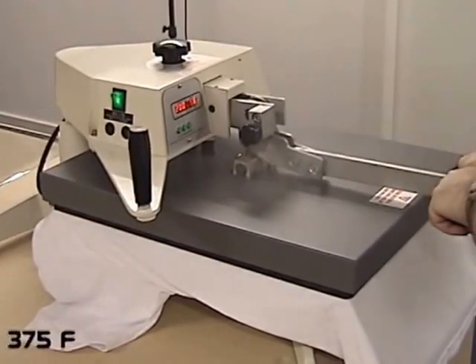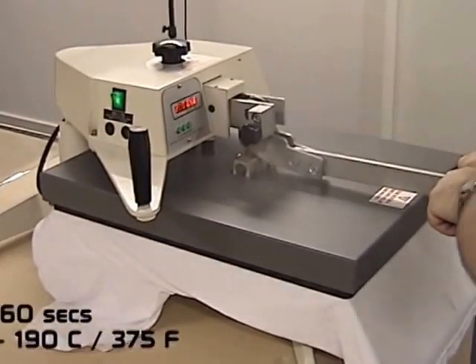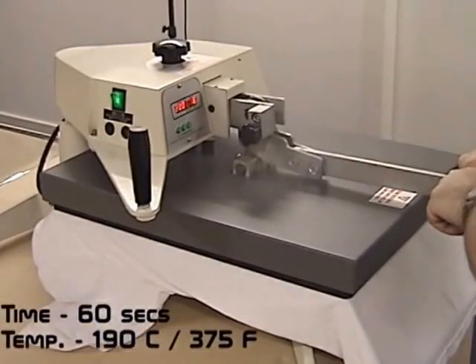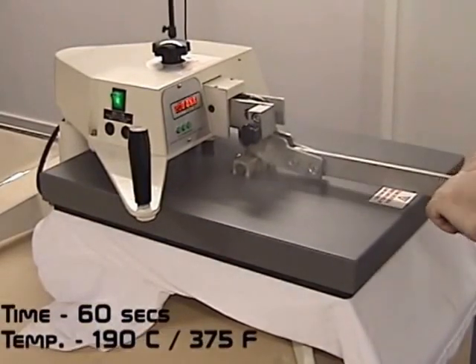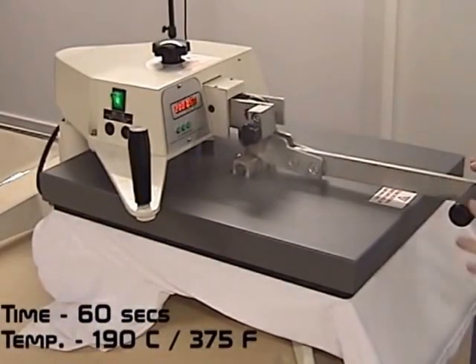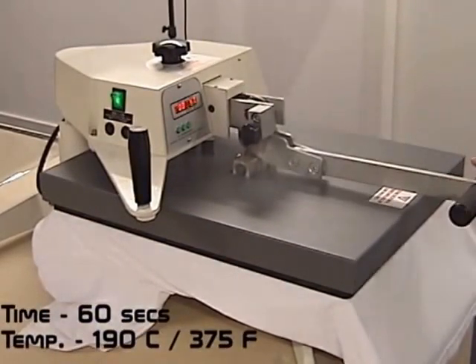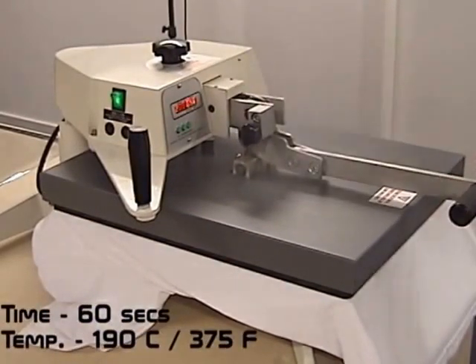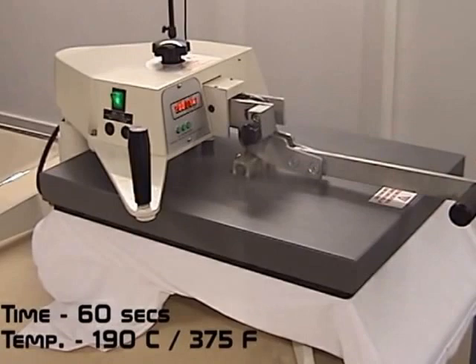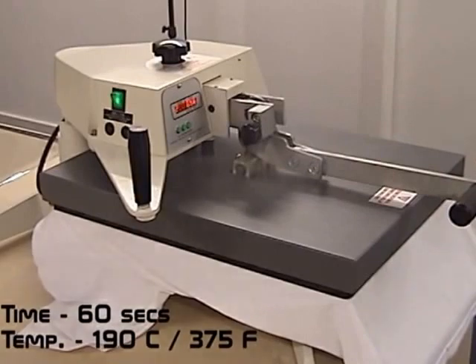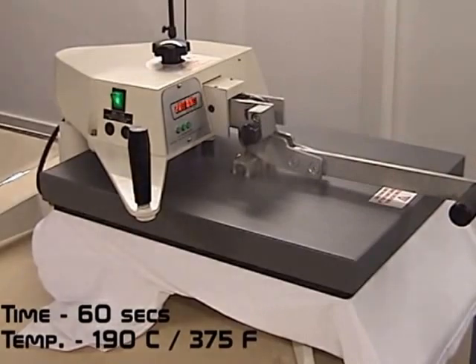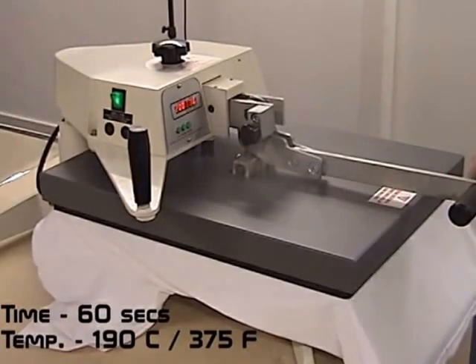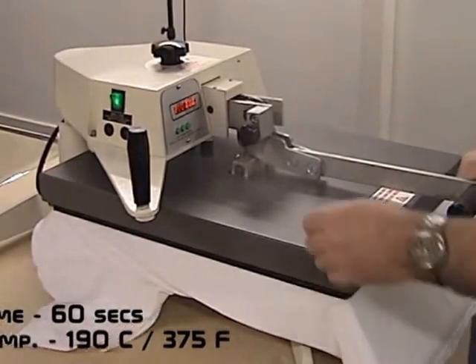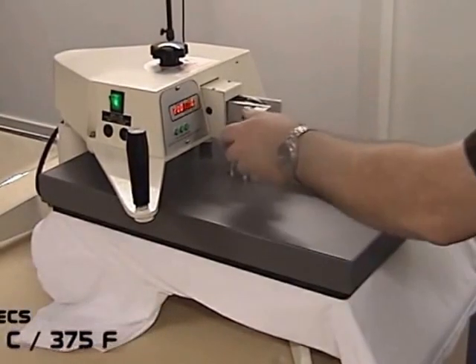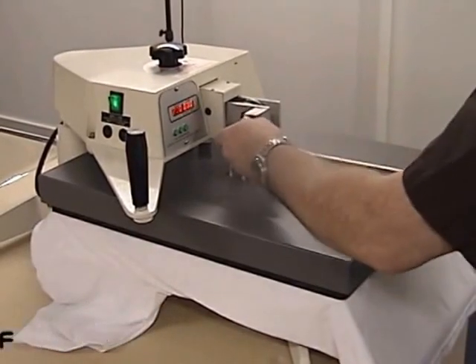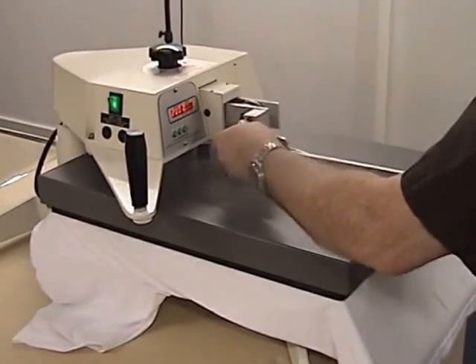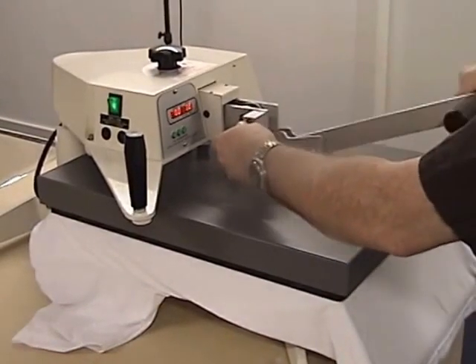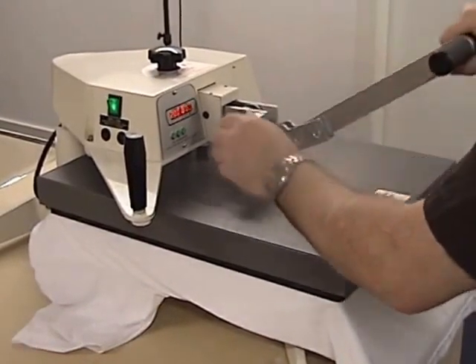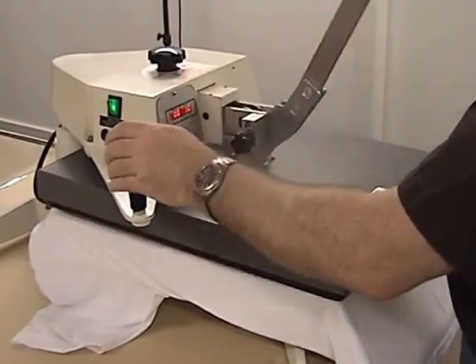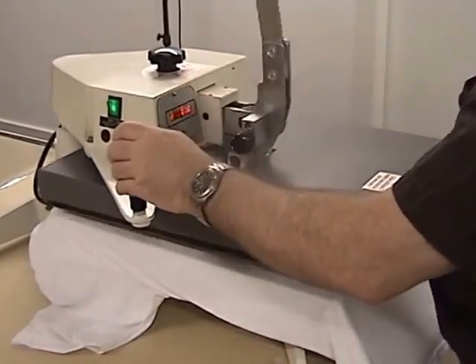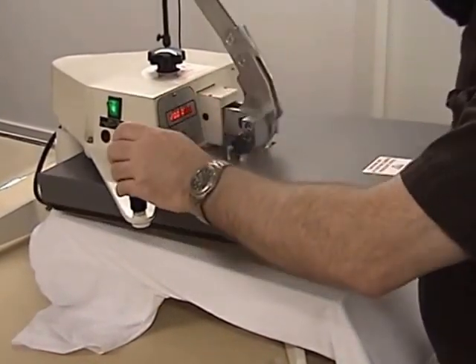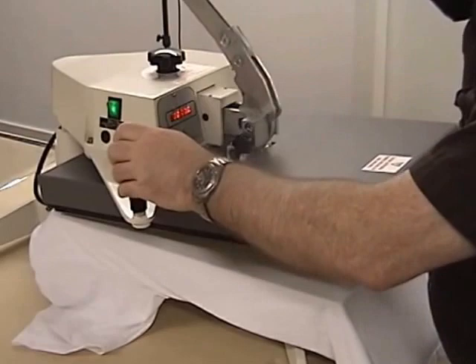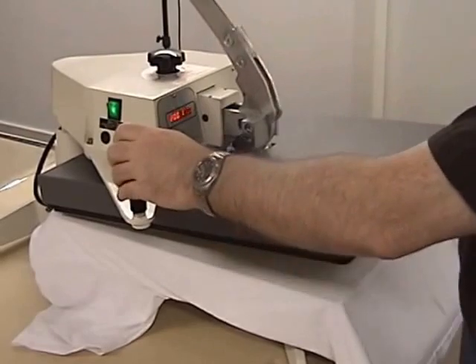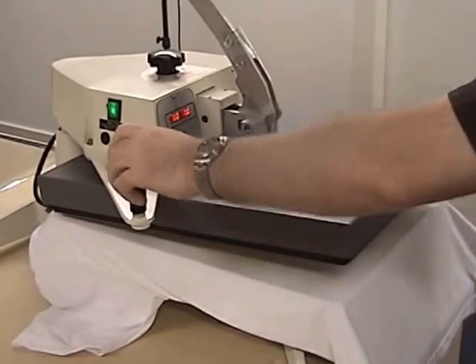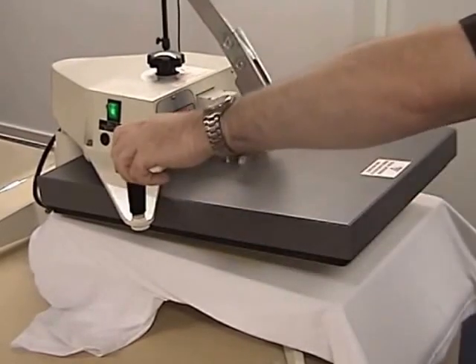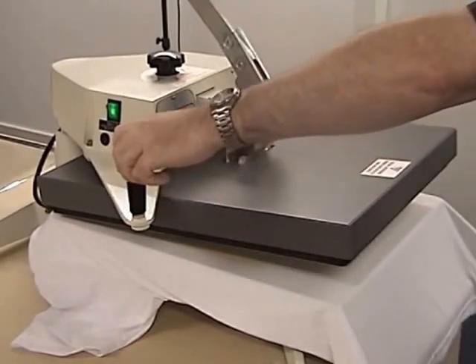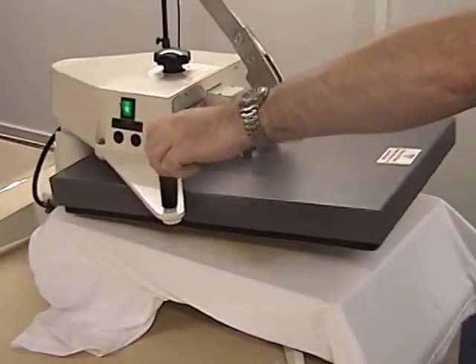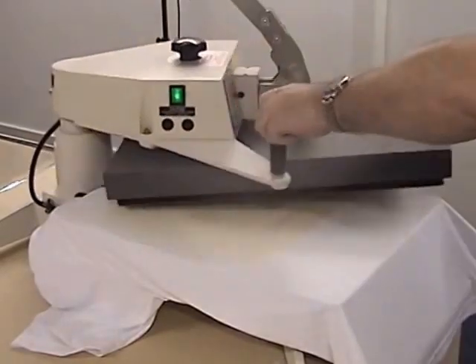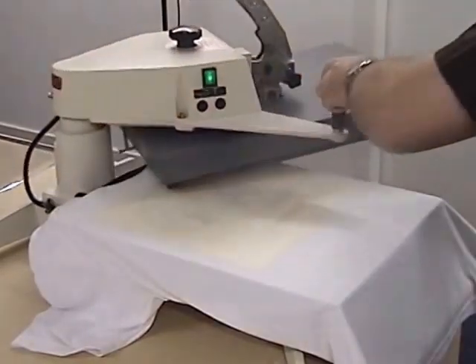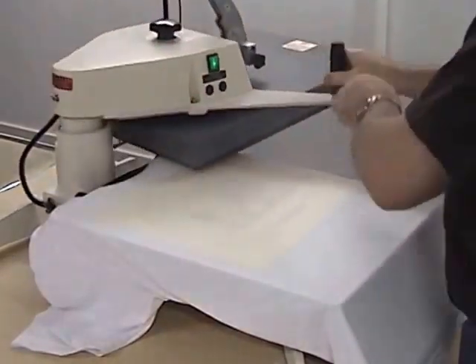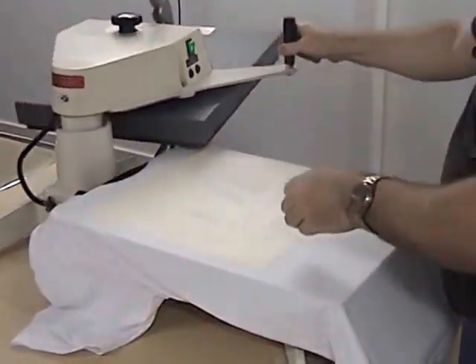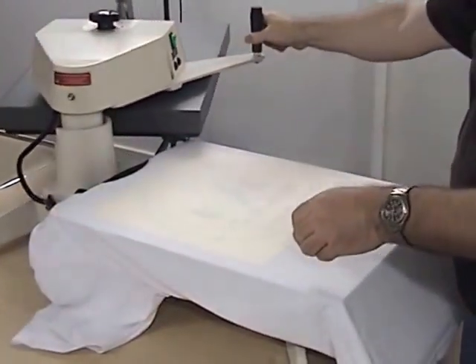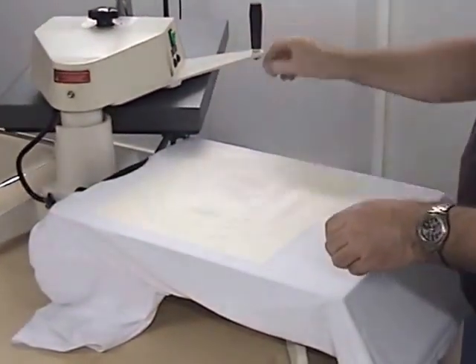Press at a medium pressure for 60 seconds at 190 degrees Celsius. When the time is finished, open the press and quickly remove the transfer.